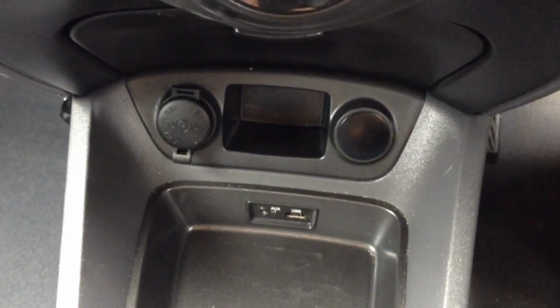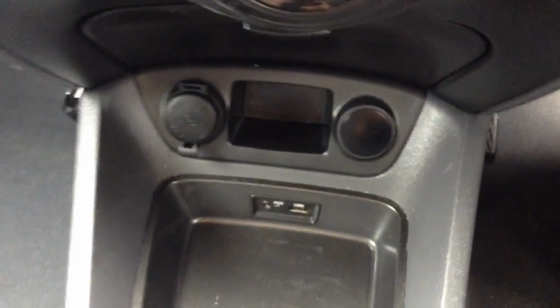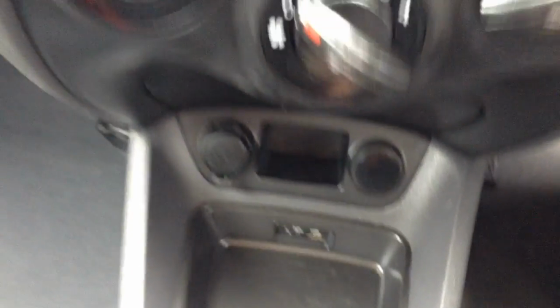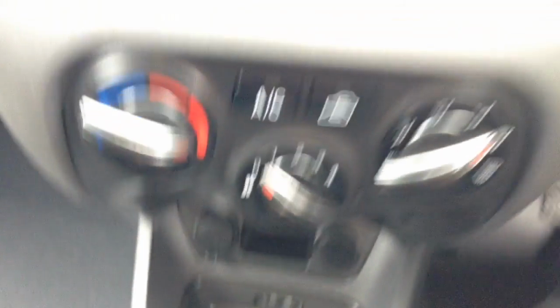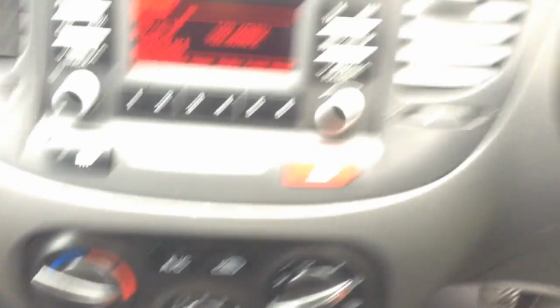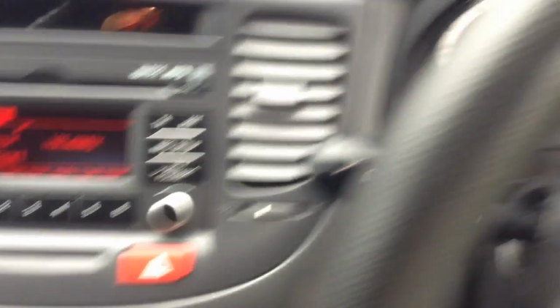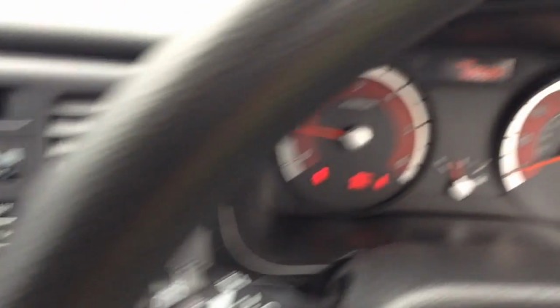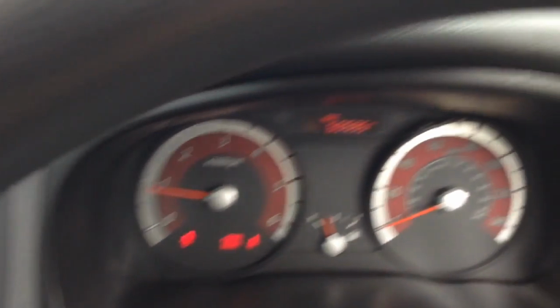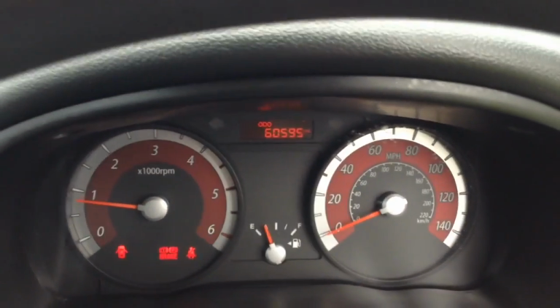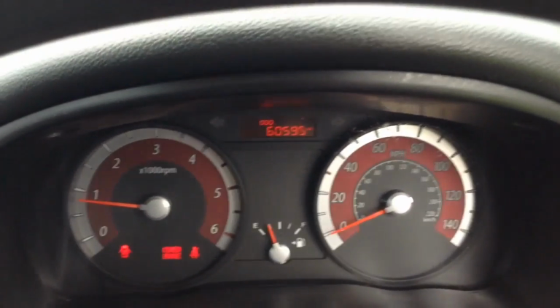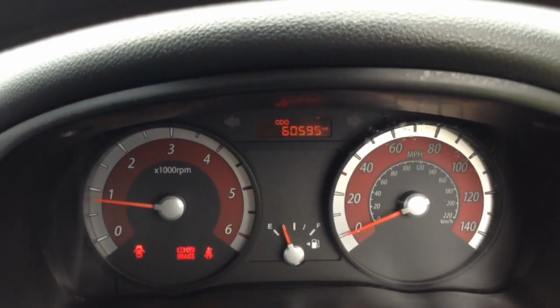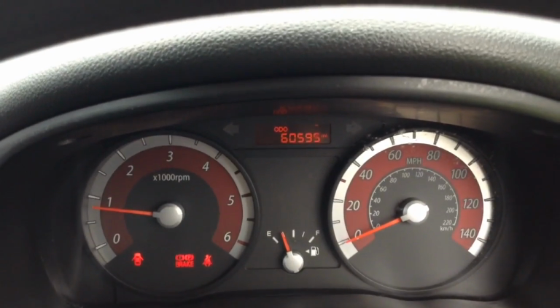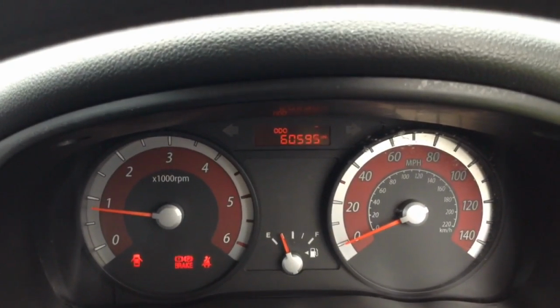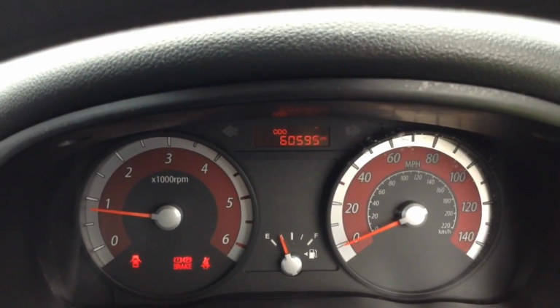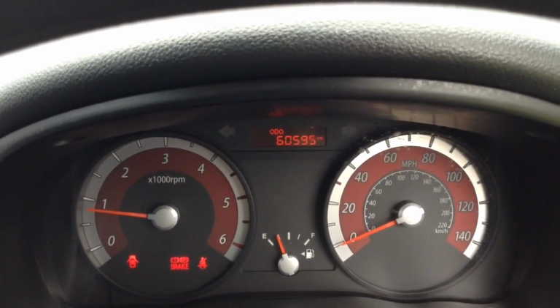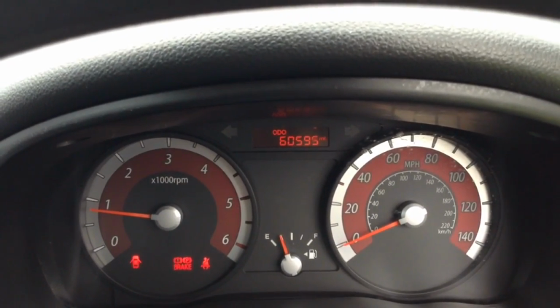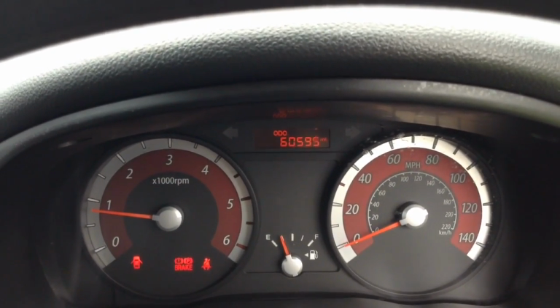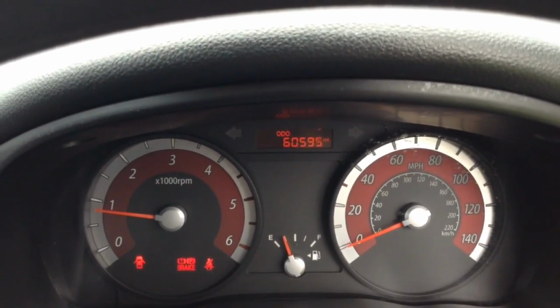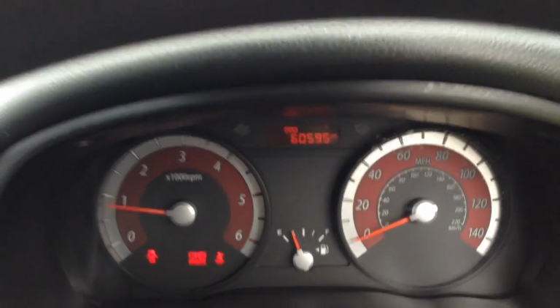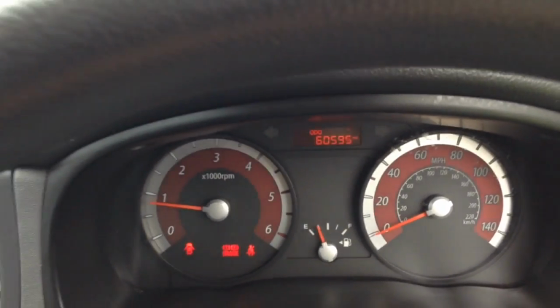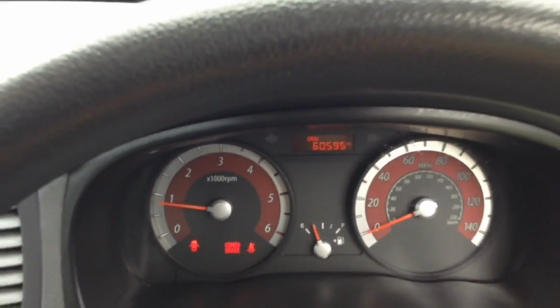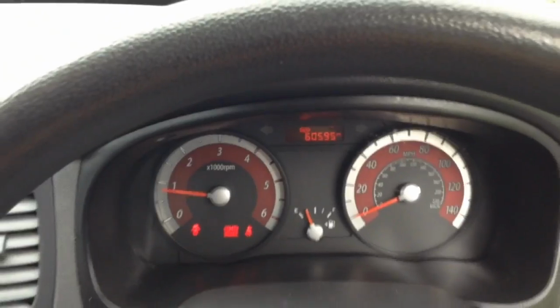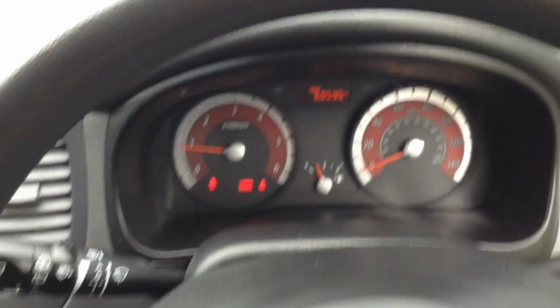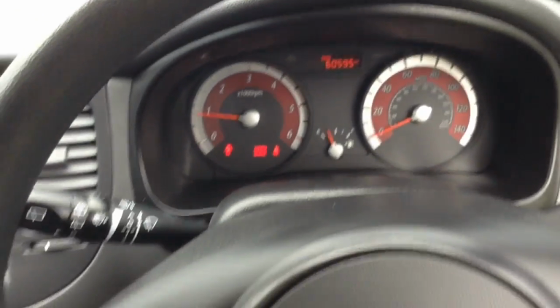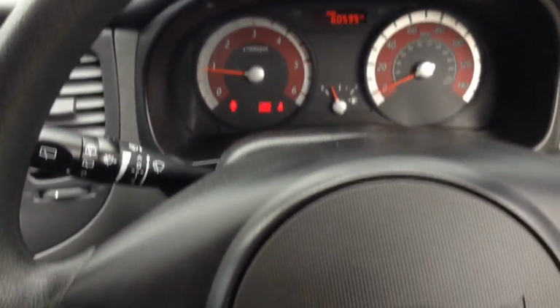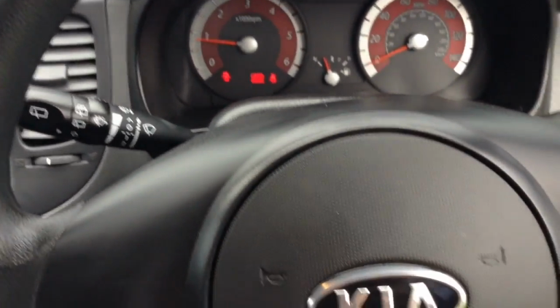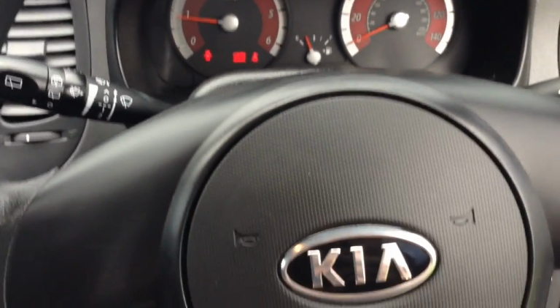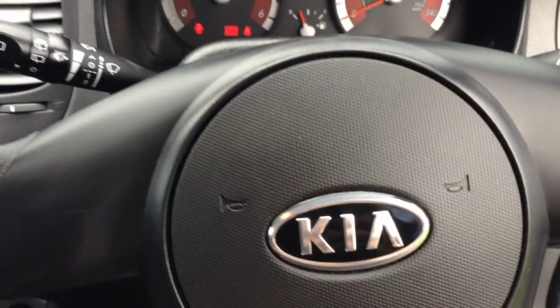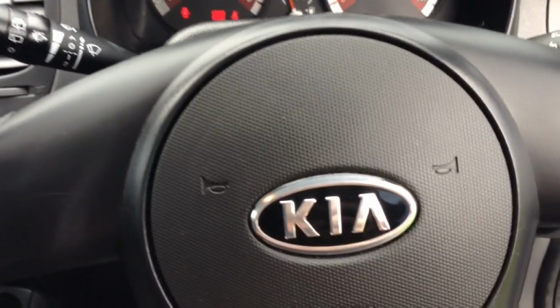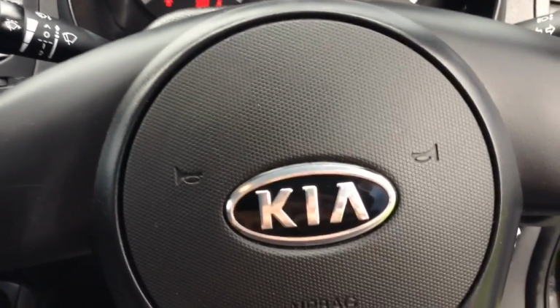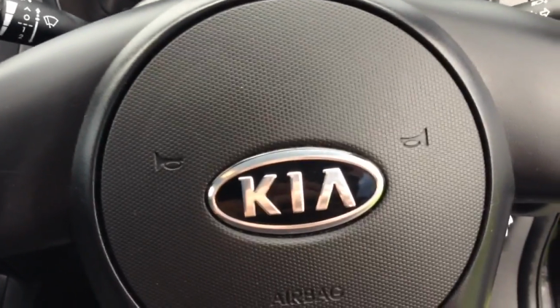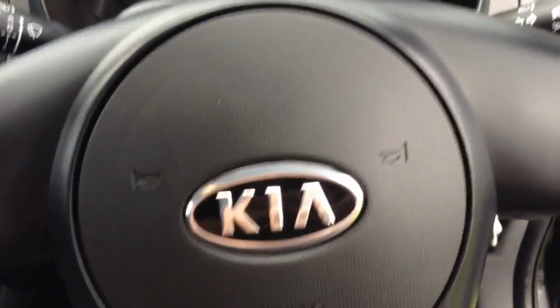On the dash you'll see this vehicle has done 60,595 miles. A quick reminder that this vehicle will come with the remainder of the seven year Kia warranty.